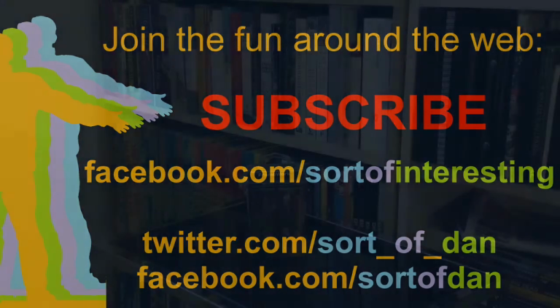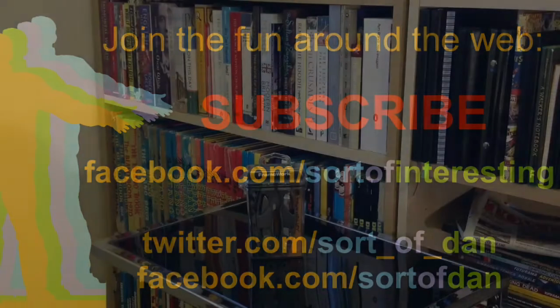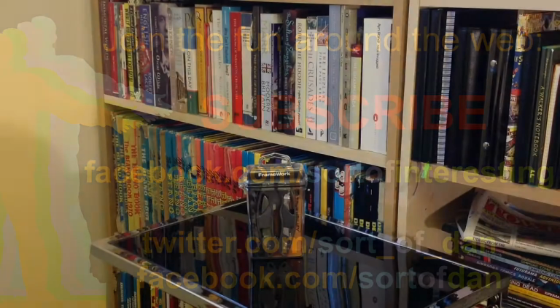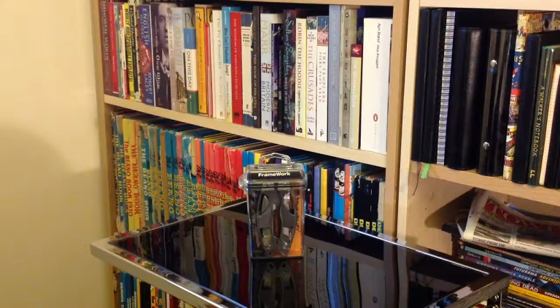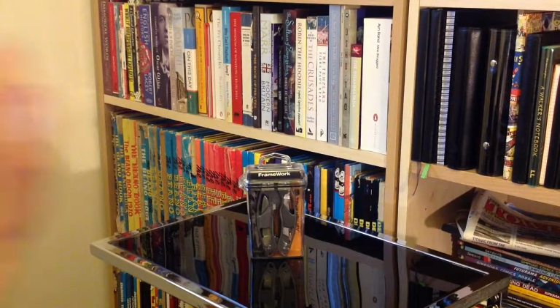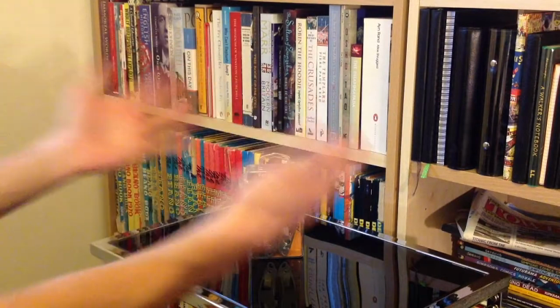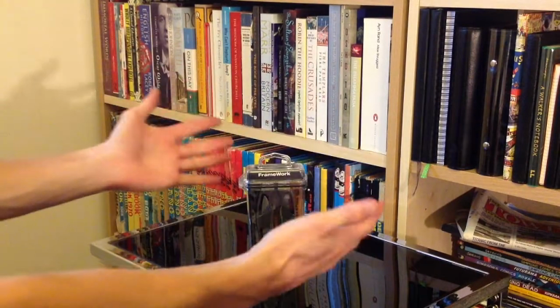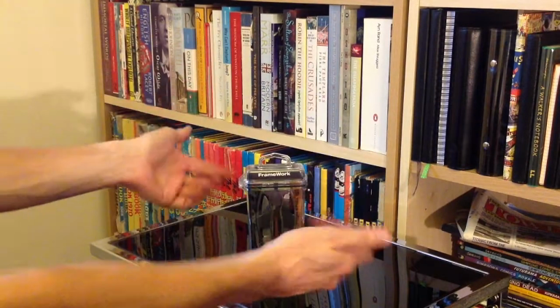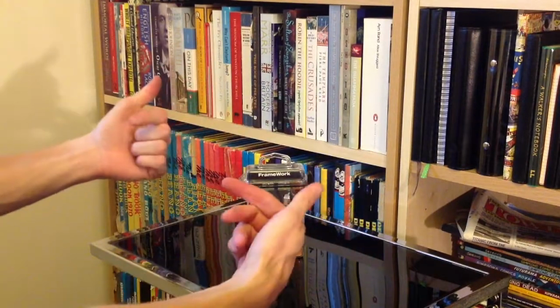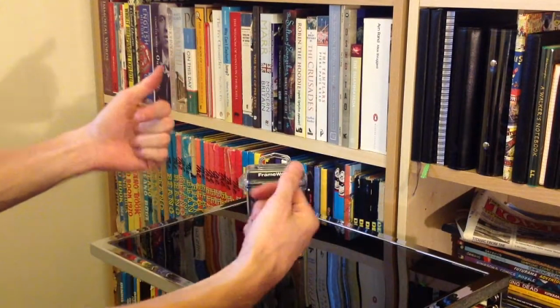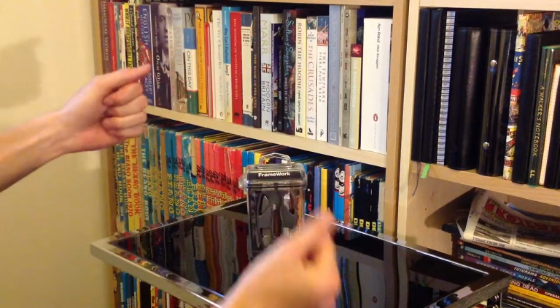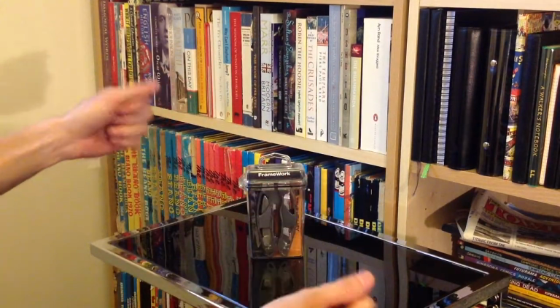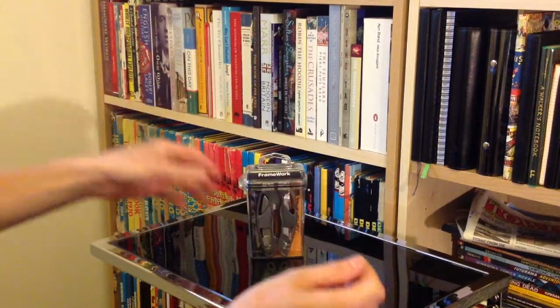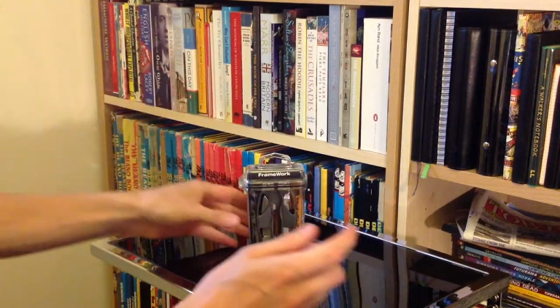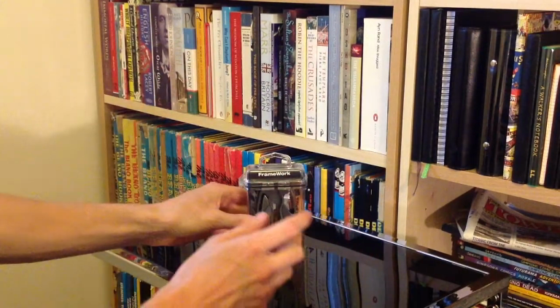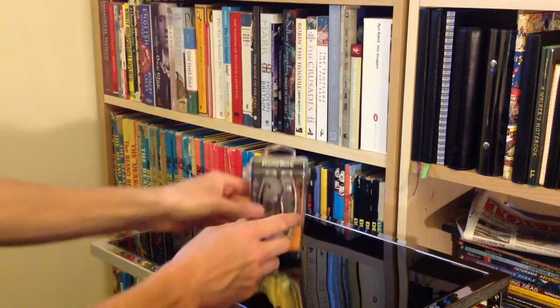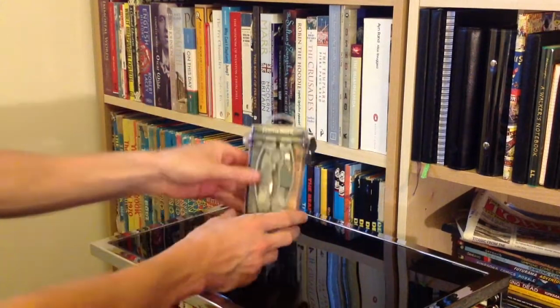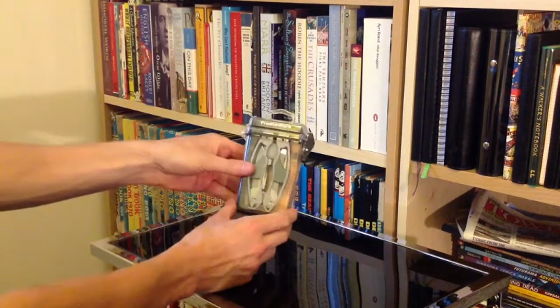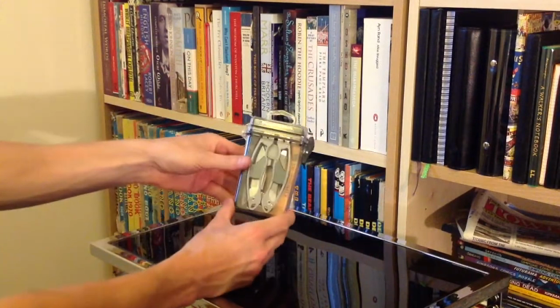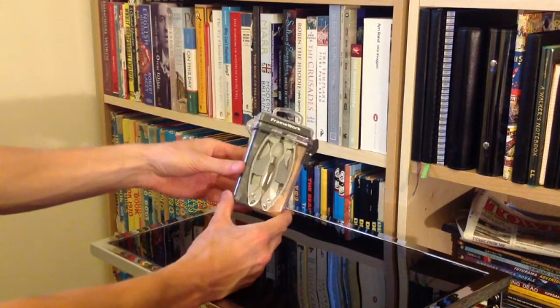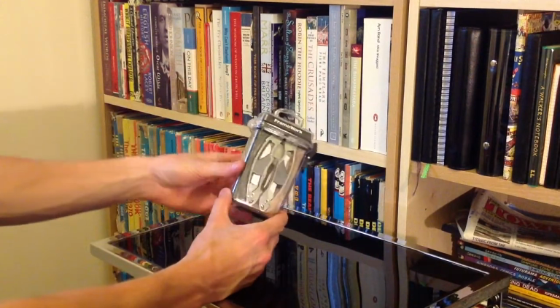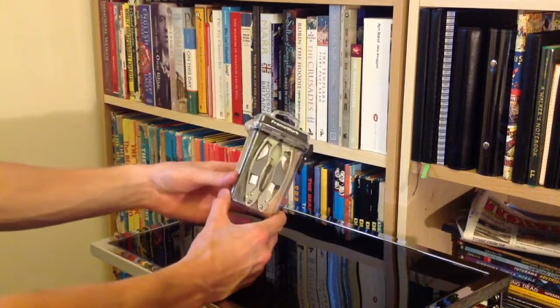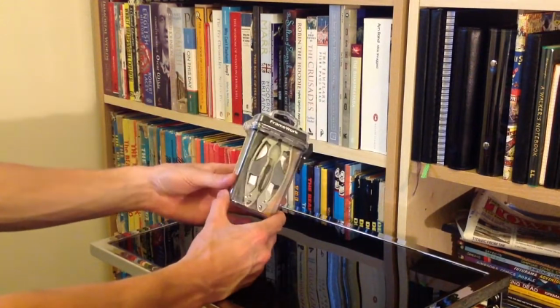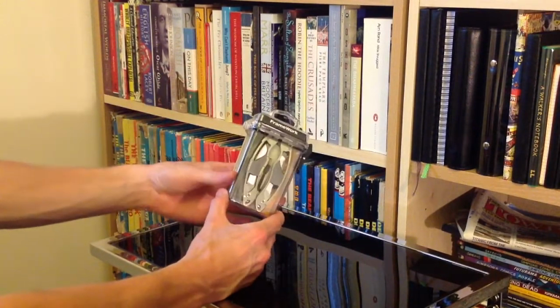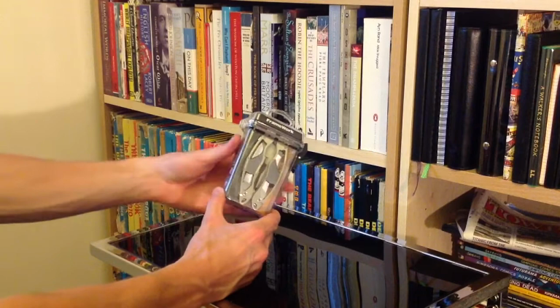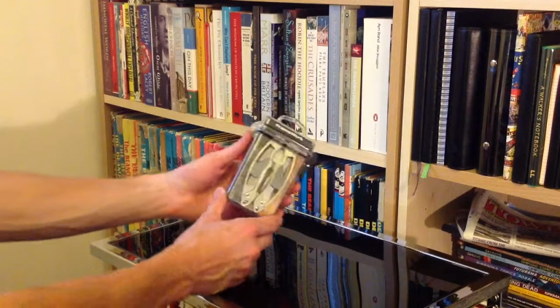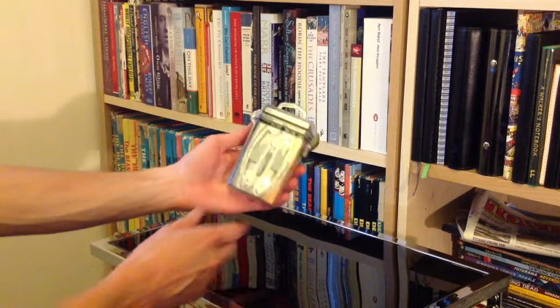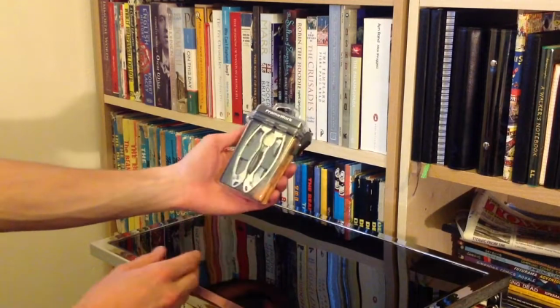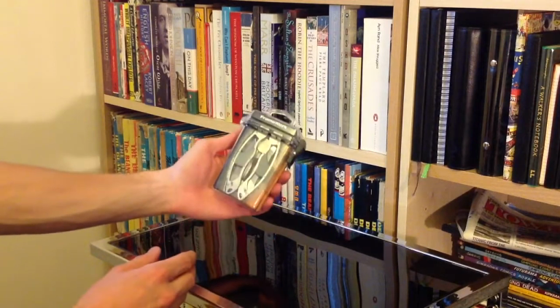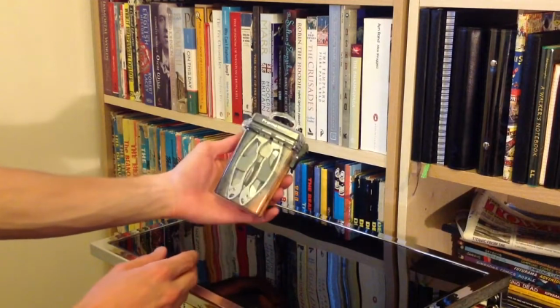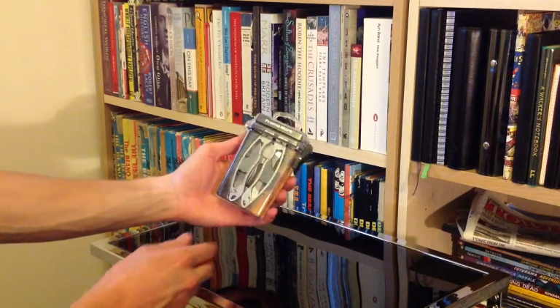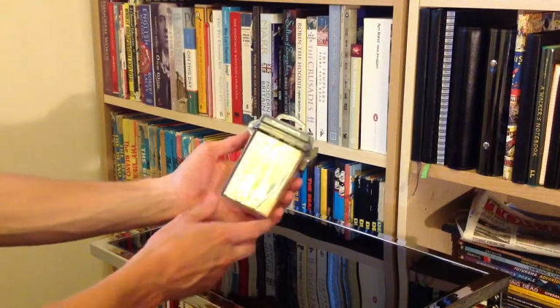Hello there folks, these are the hands of me Dan Brown from Sort of Interesting, and this here is the True Utility Framework Multi-Tool.